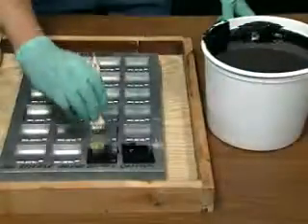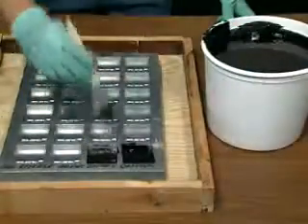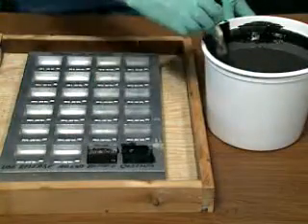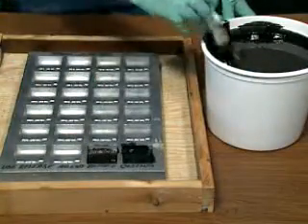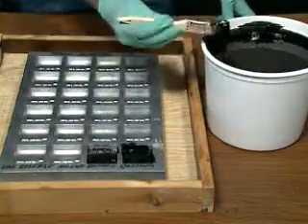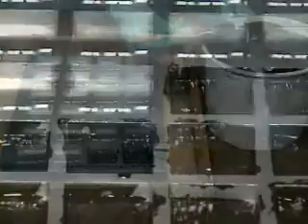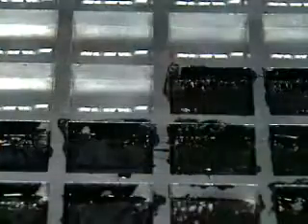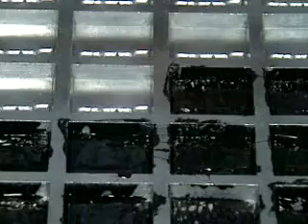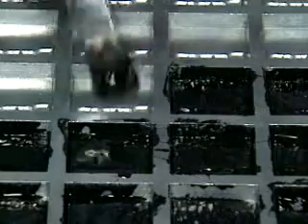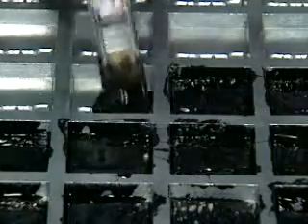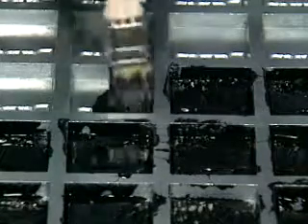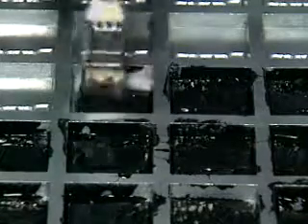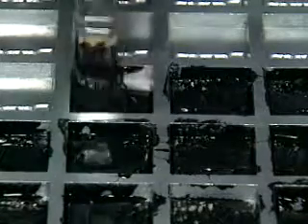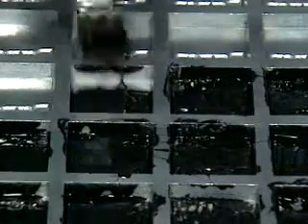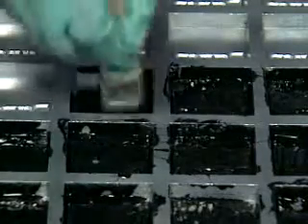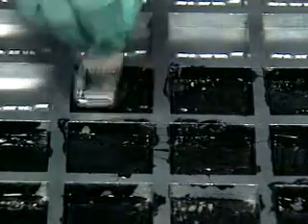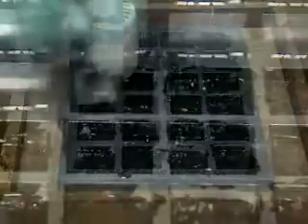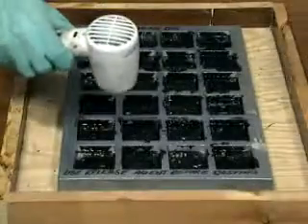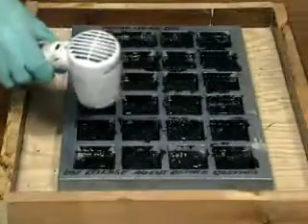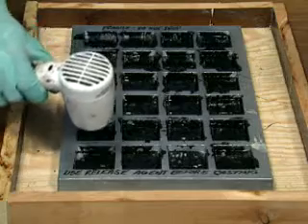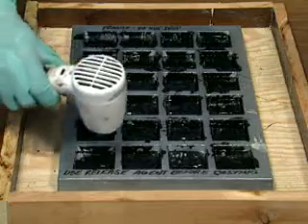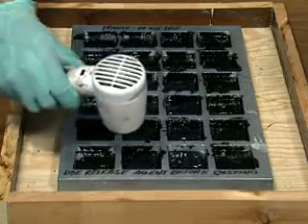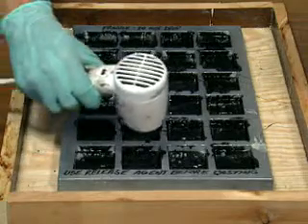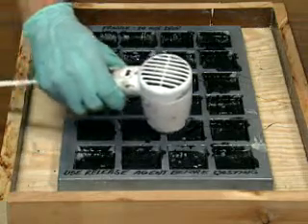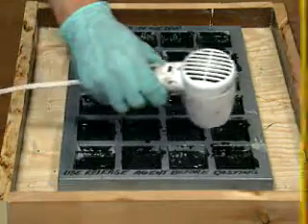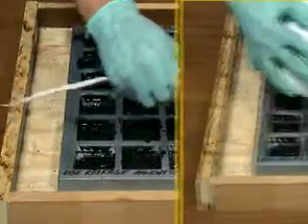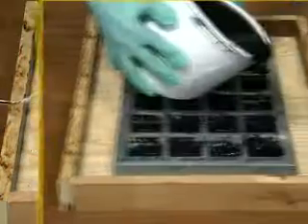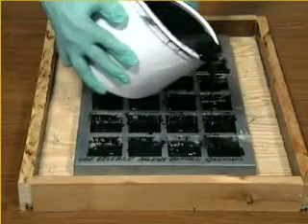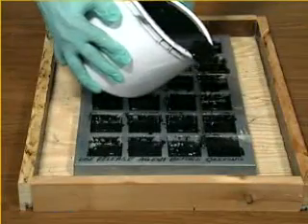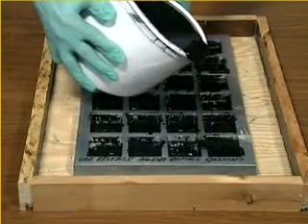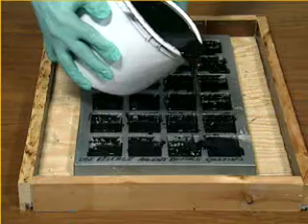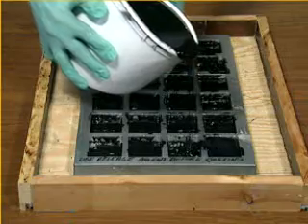To prepare the mold, first apply a thin layer of the Flexane 80 liquid using a small brush. The remaining Flexane 80 liquid can then be poured into the mold.